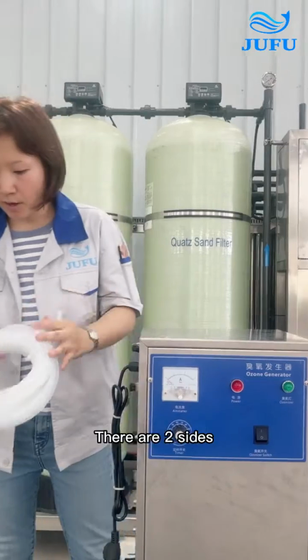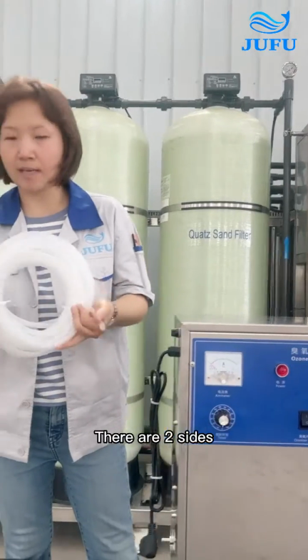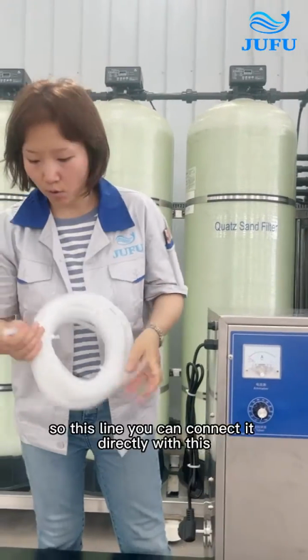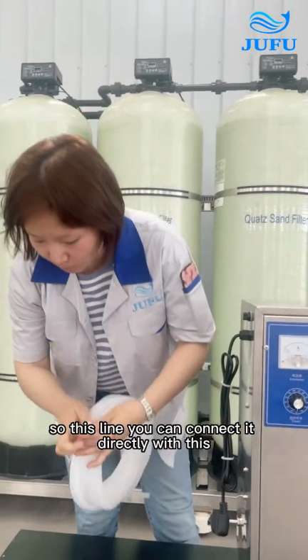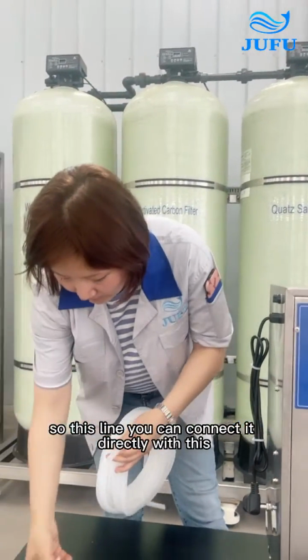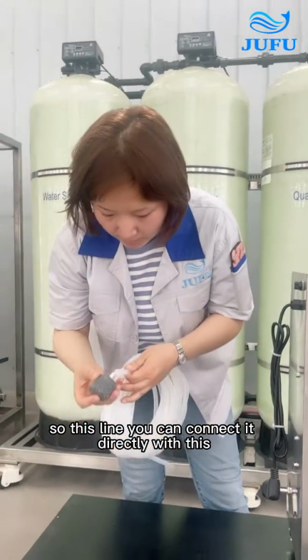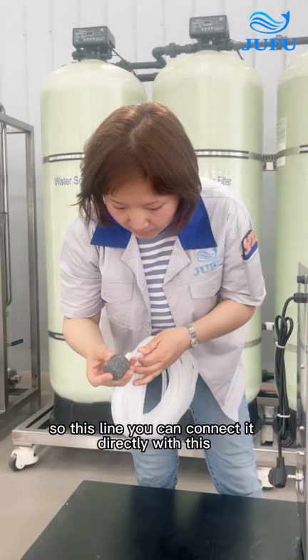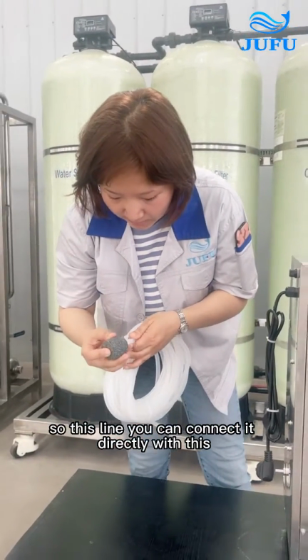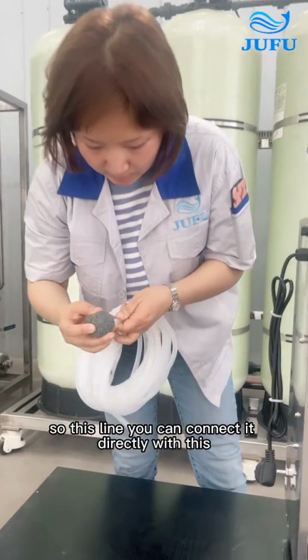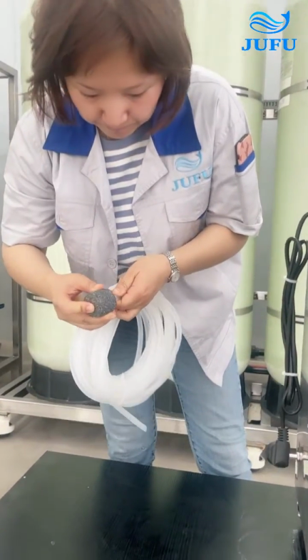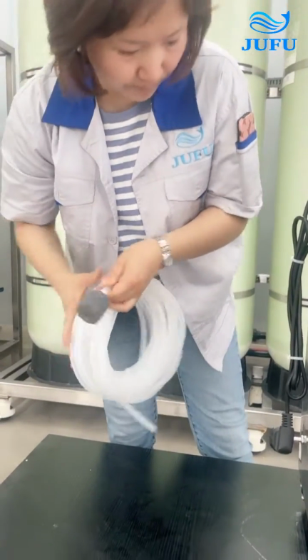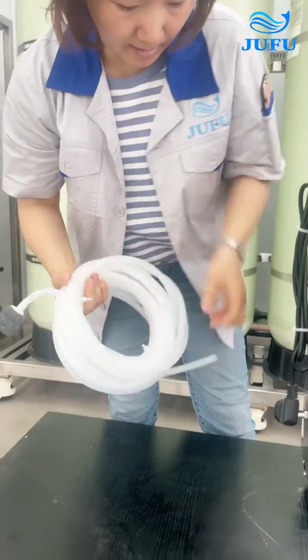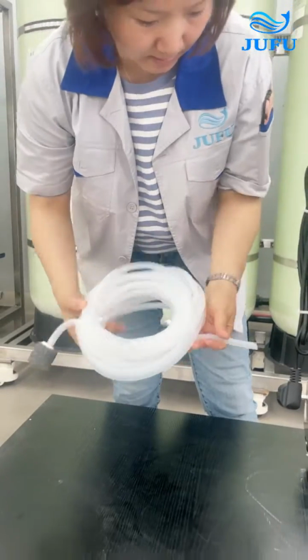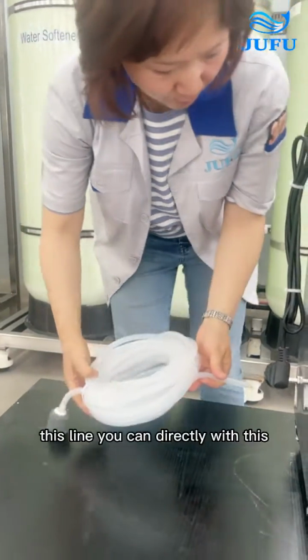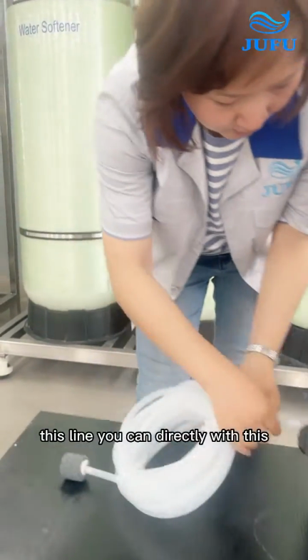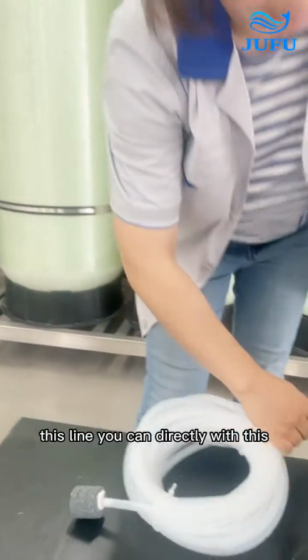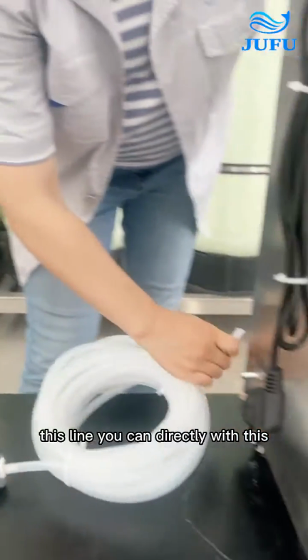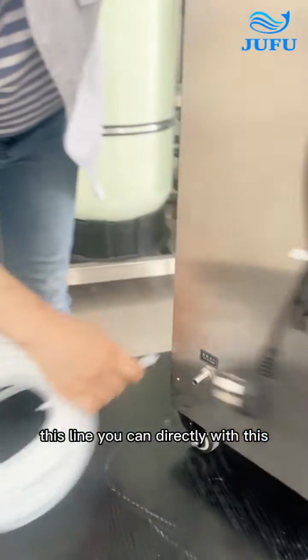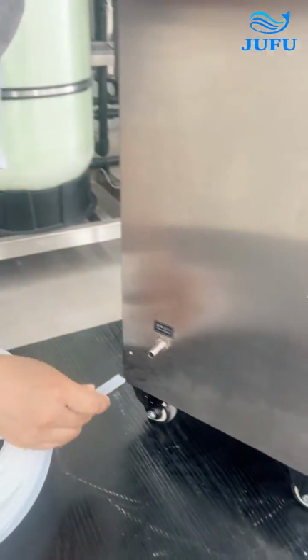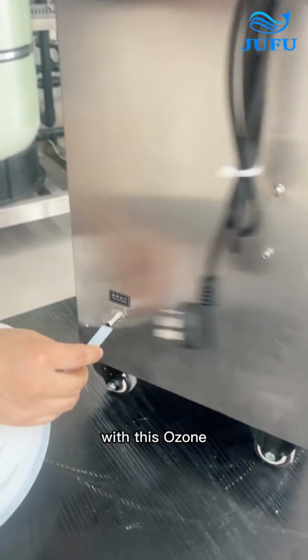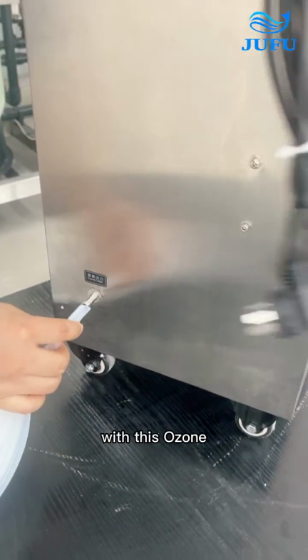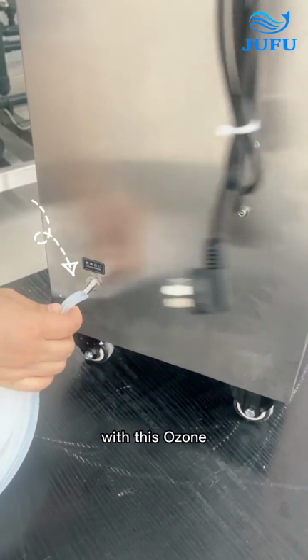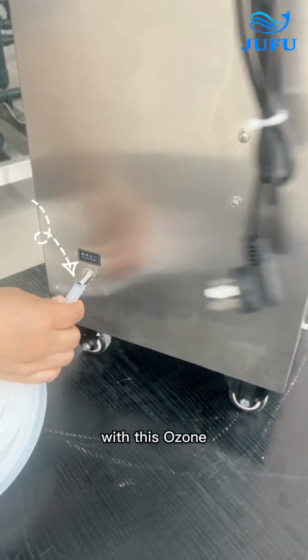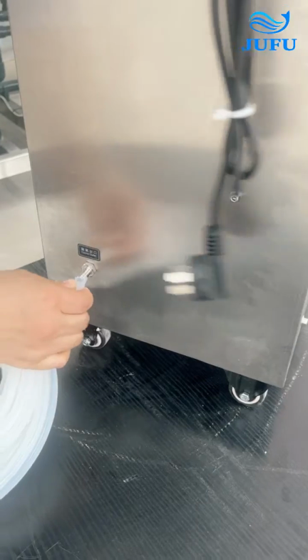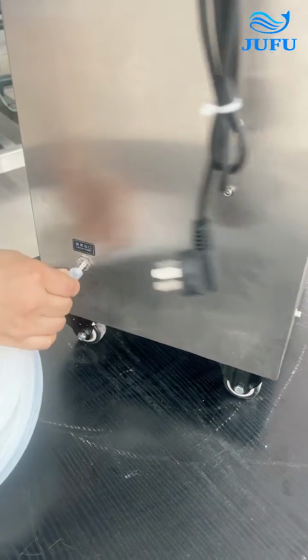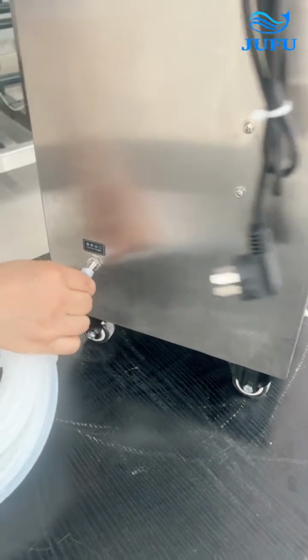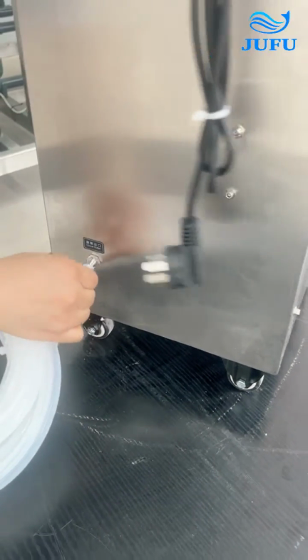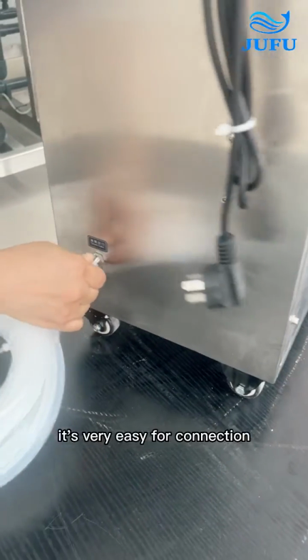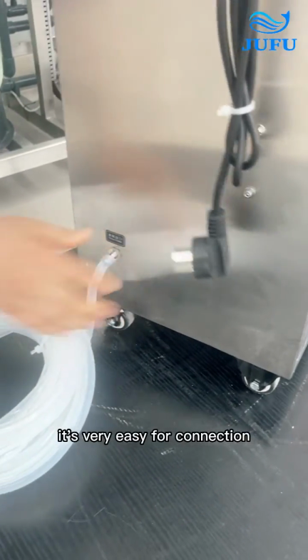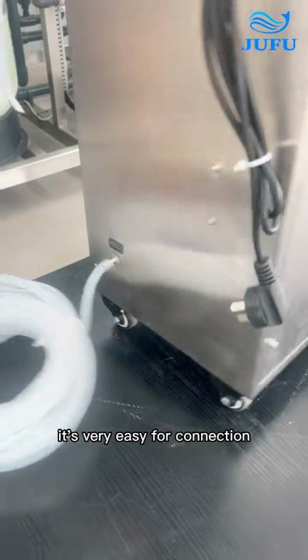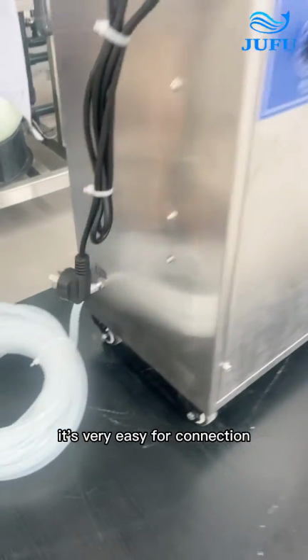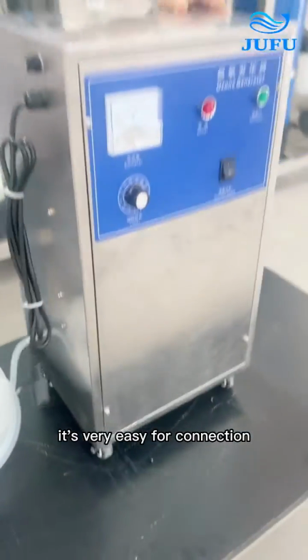There are two sides. This one you can connect directly with this, and this one you can connect directly with this ozone artery. It's very easy for connection.